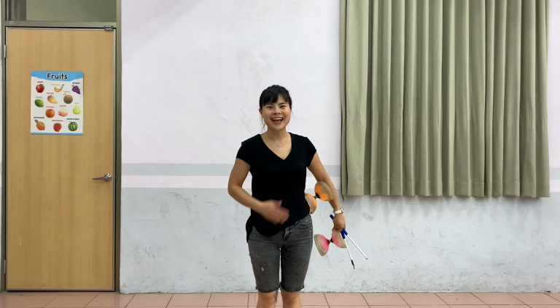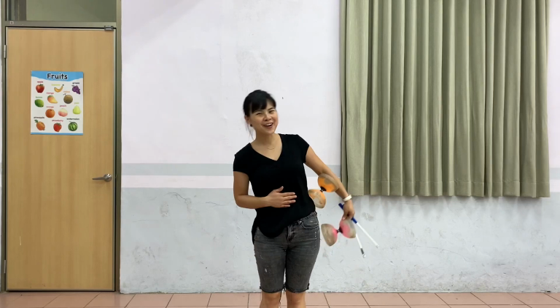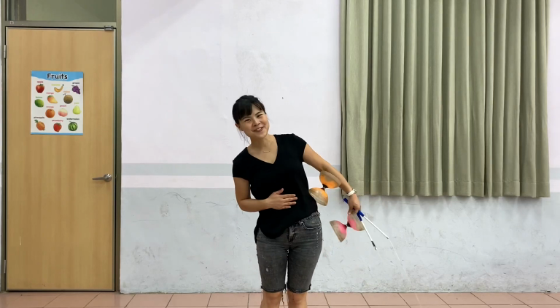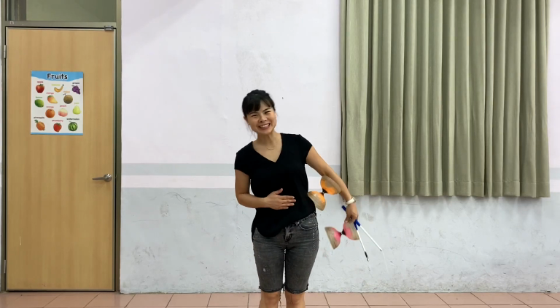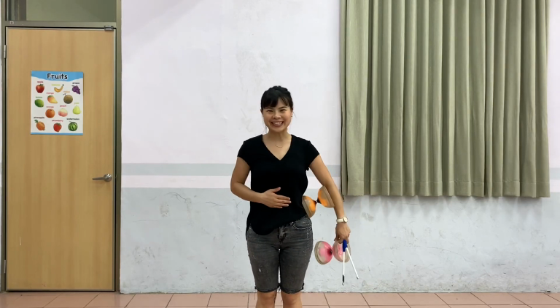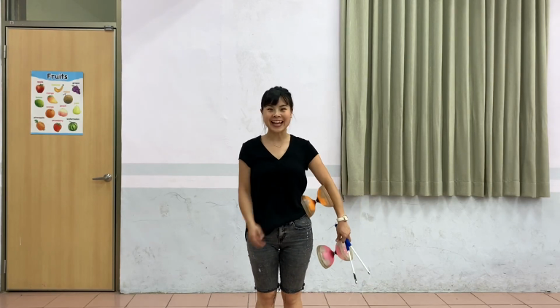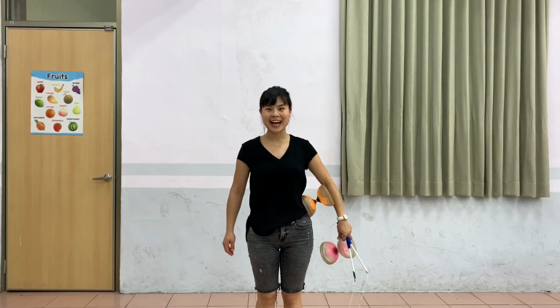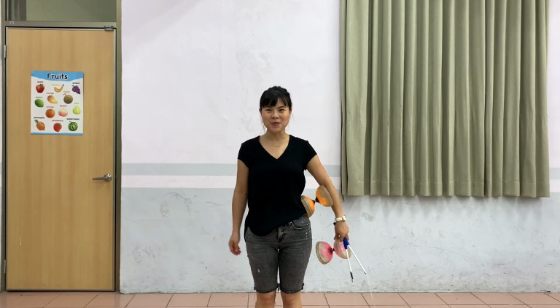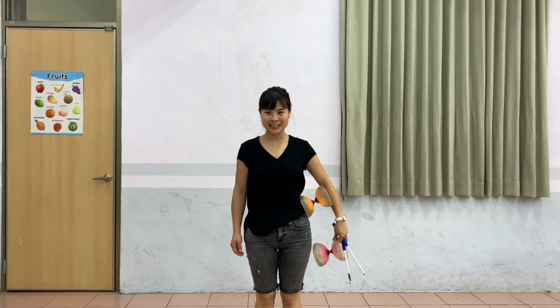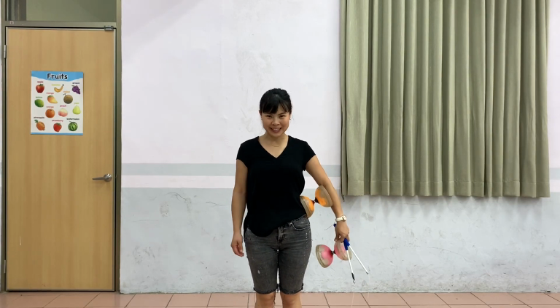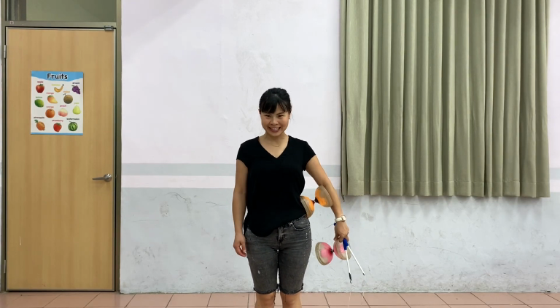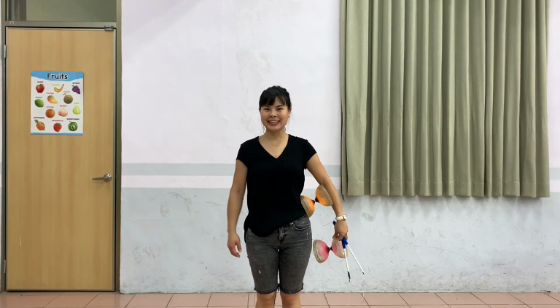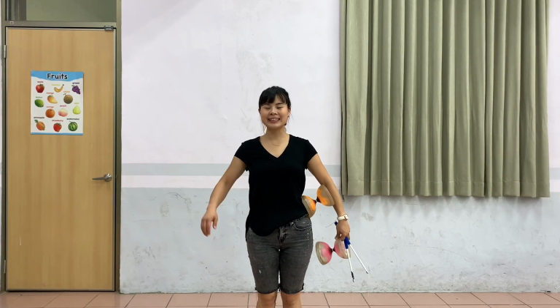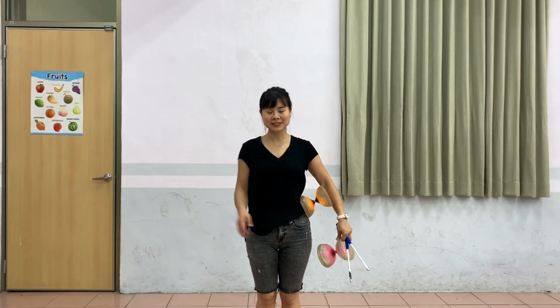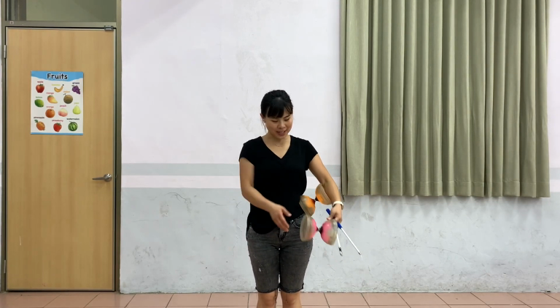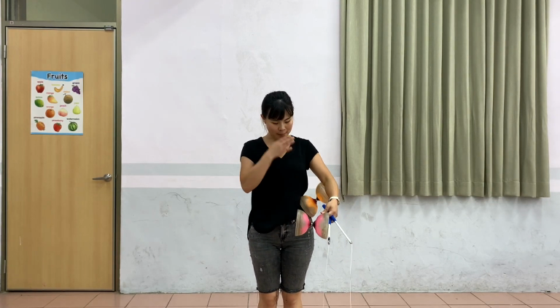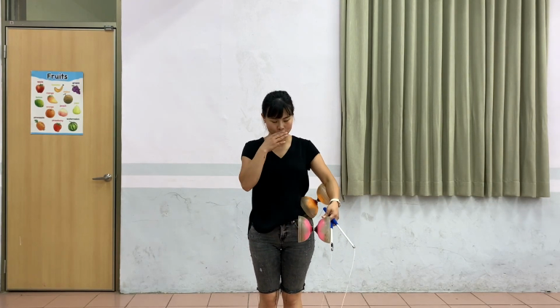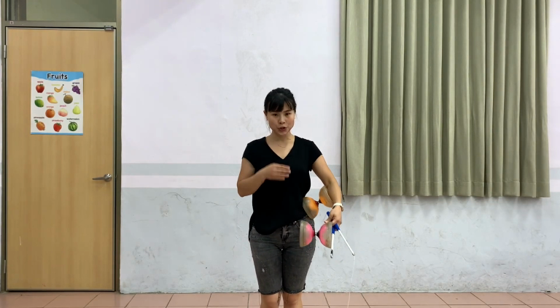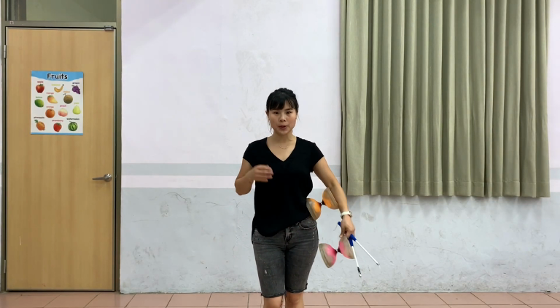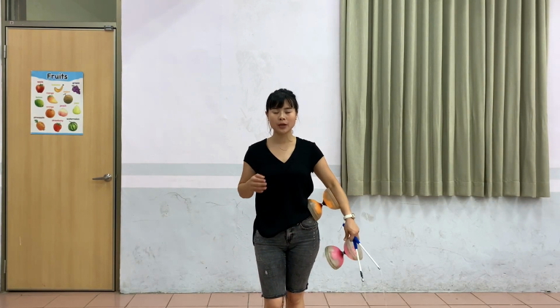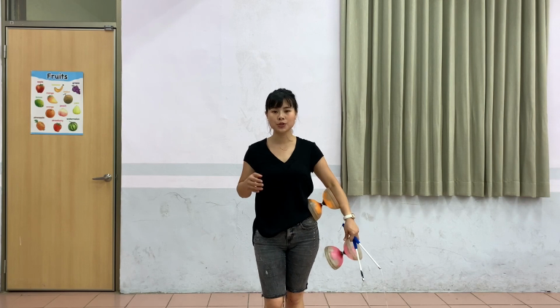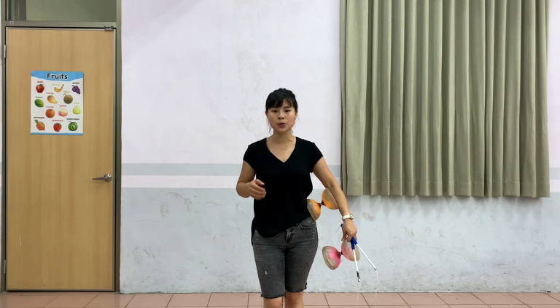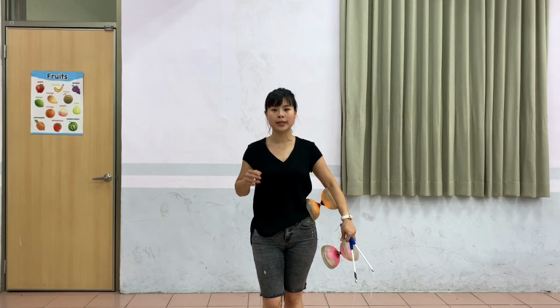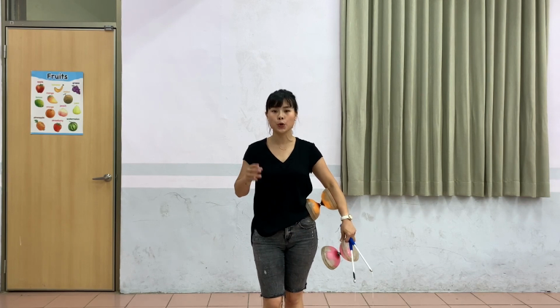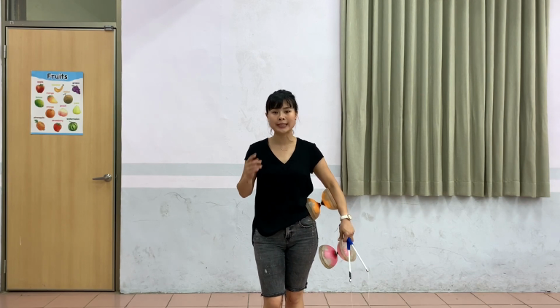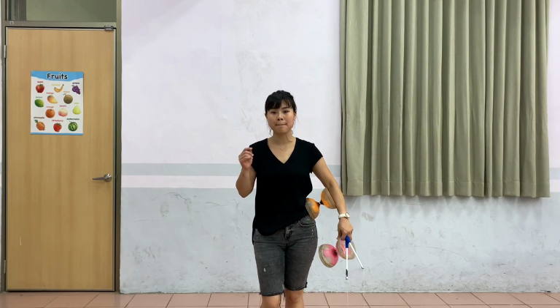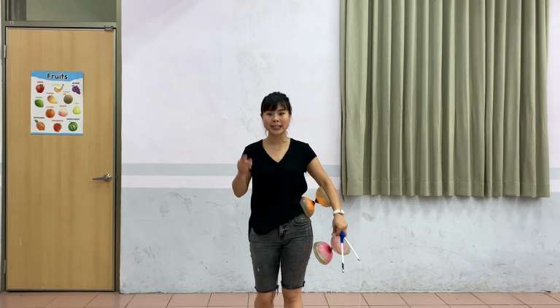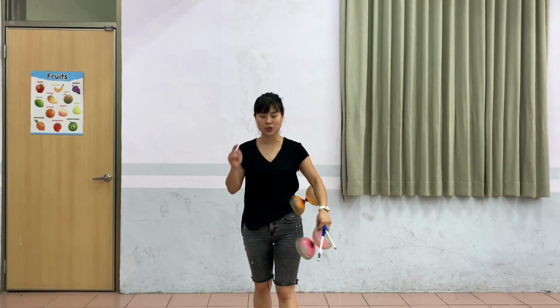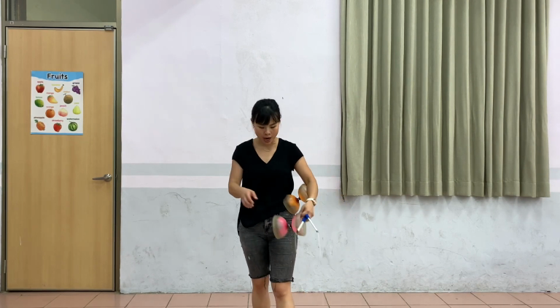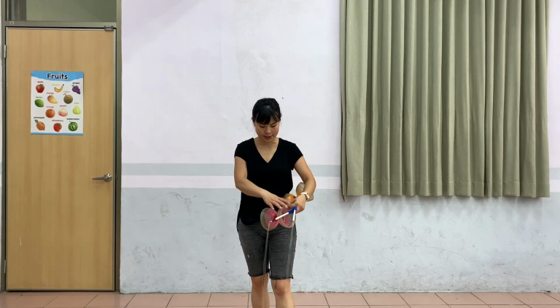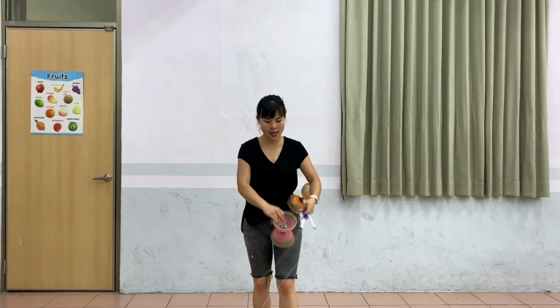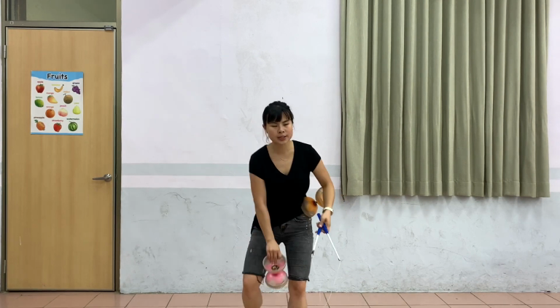Hi everyone, it's Britney. 大家好，我是 Britney. In this video, I'm going to show you how to do a 2D Magic Toss.